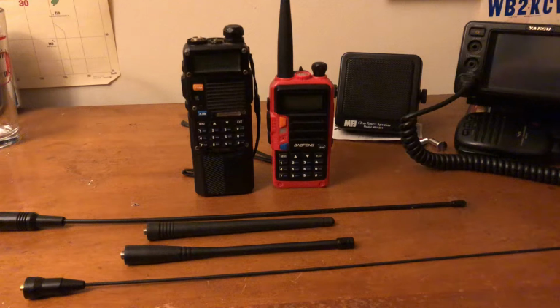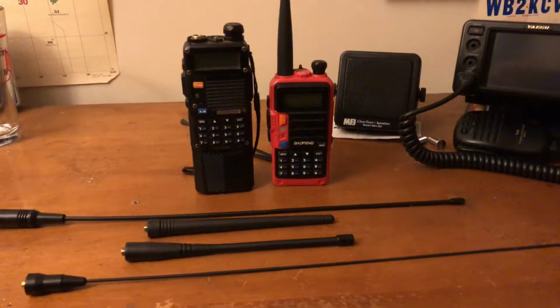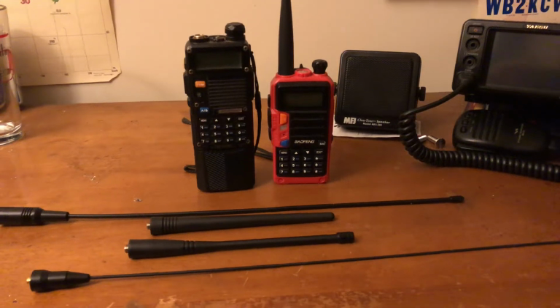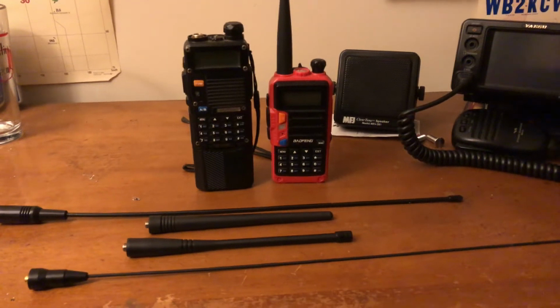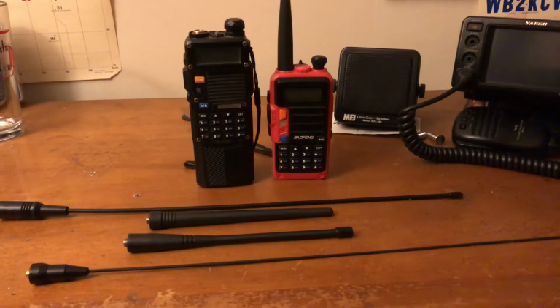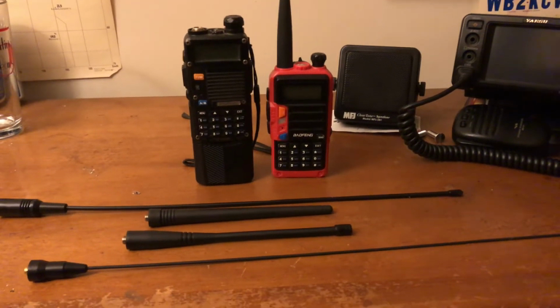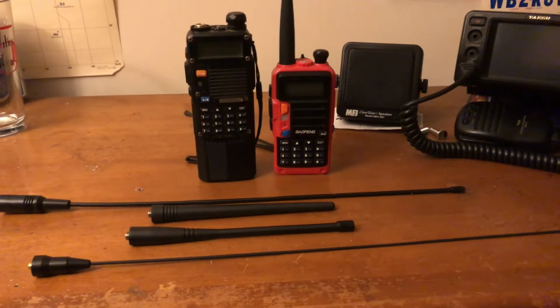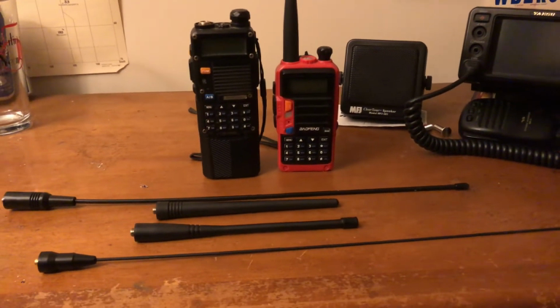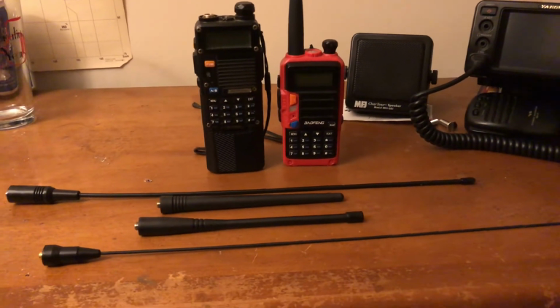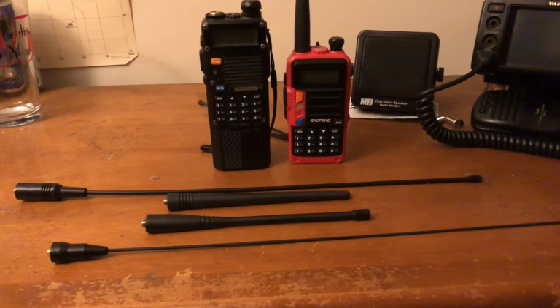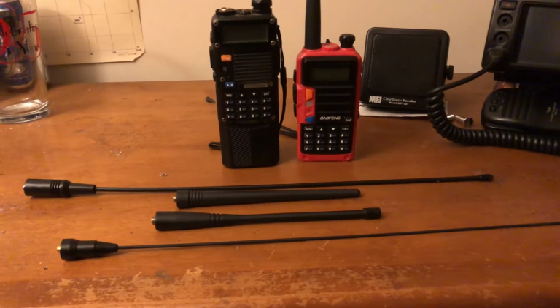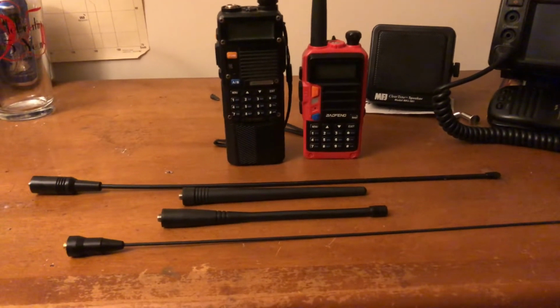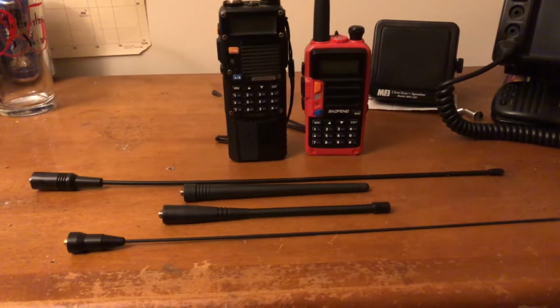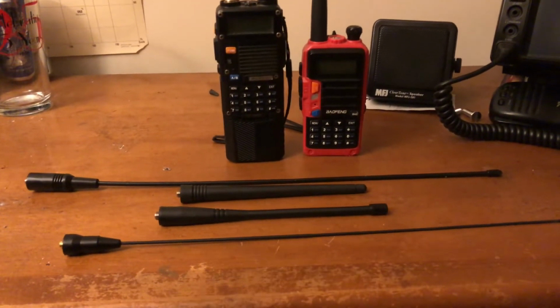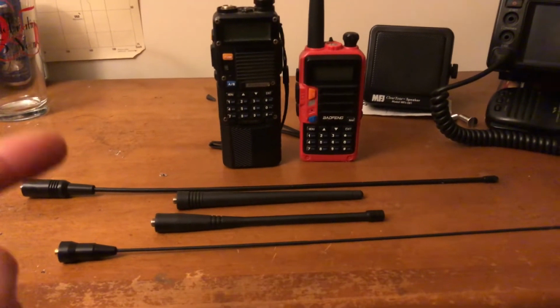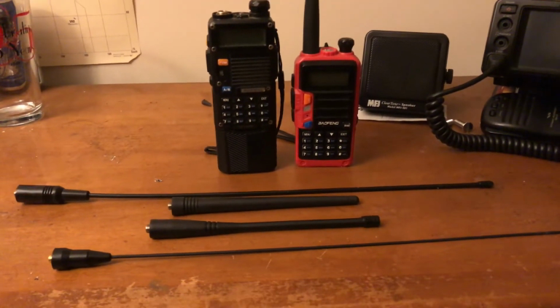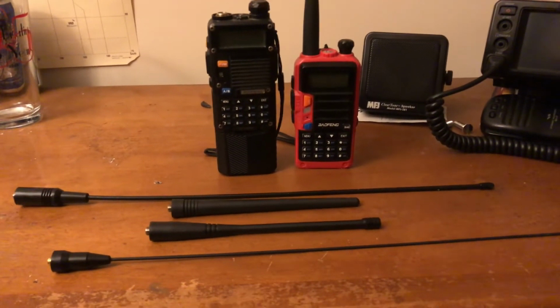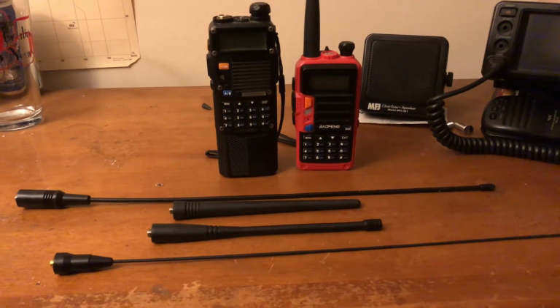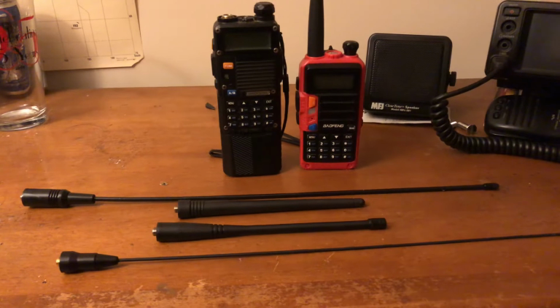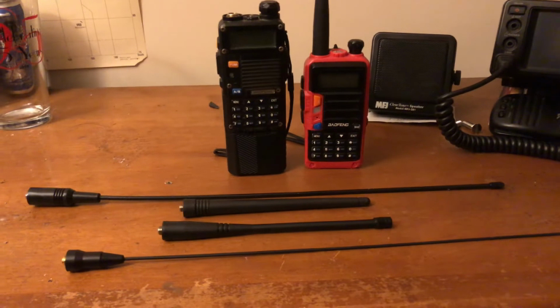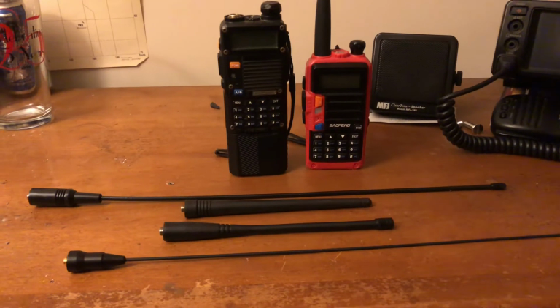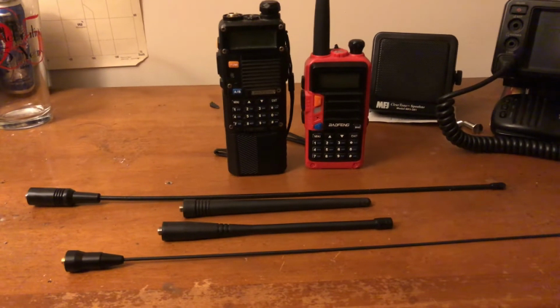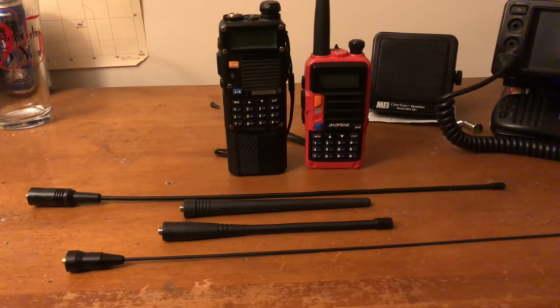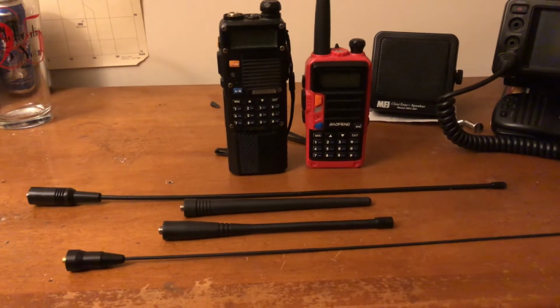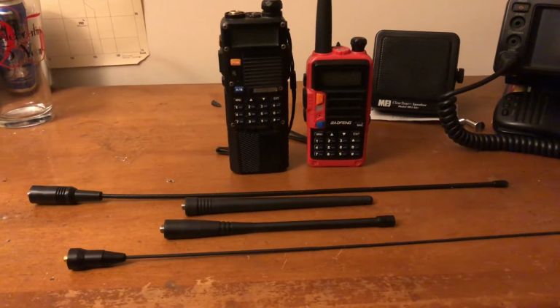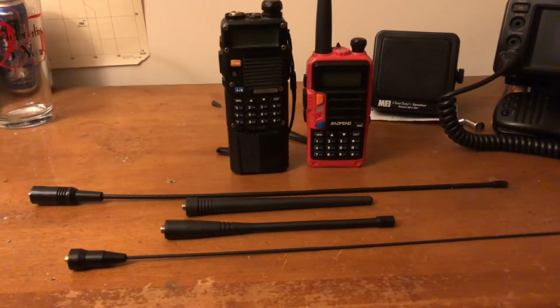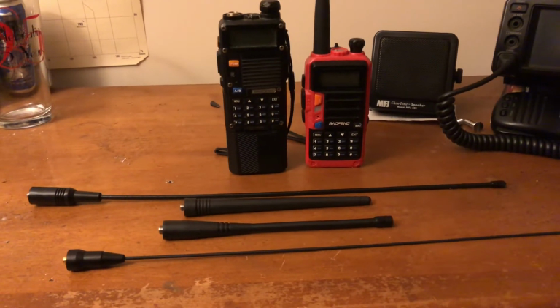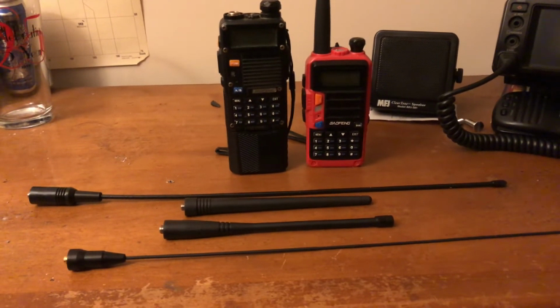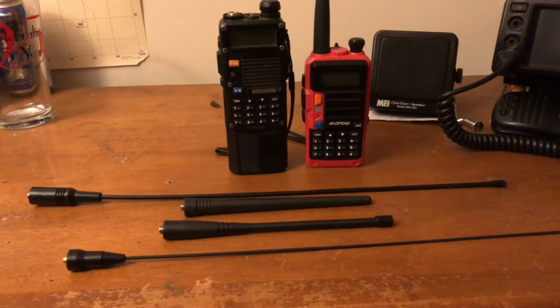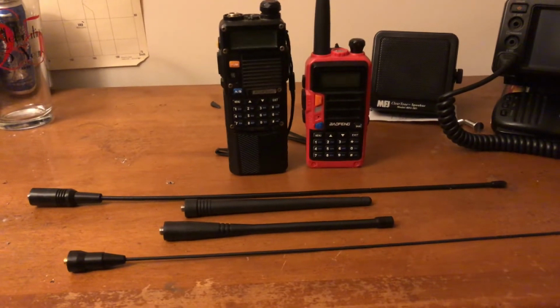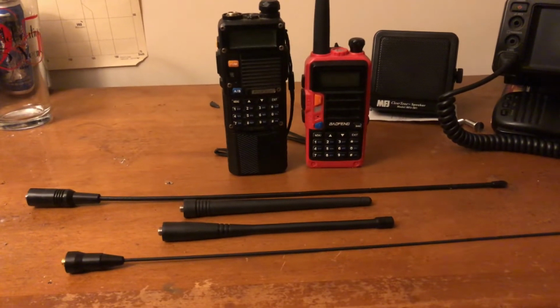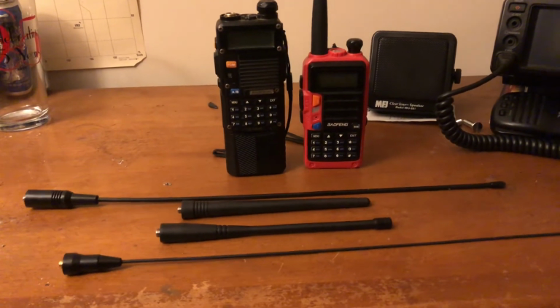Hey guys and gals, Mike Crick at 113. Hope everybody's doing well. This is a little quick video for all the new technician amateur radio technician operators out there.